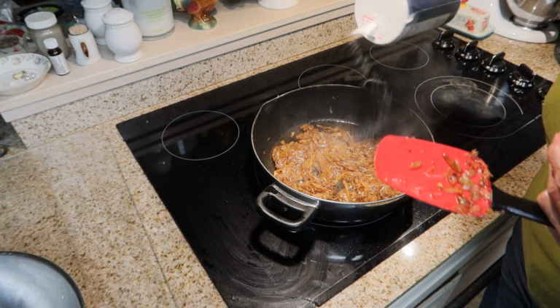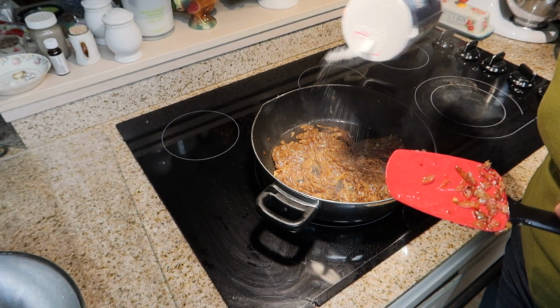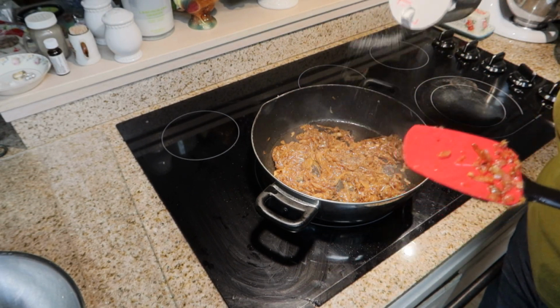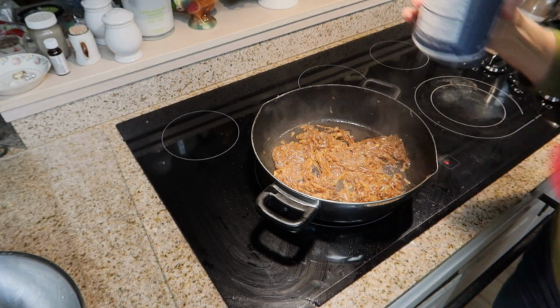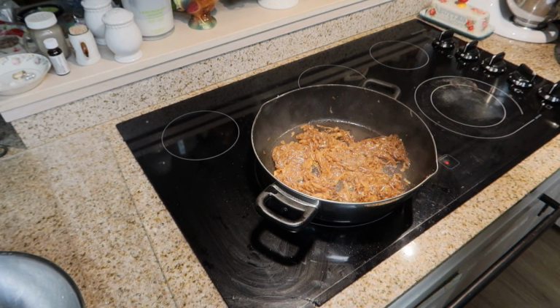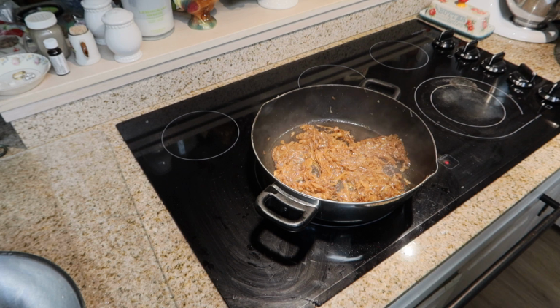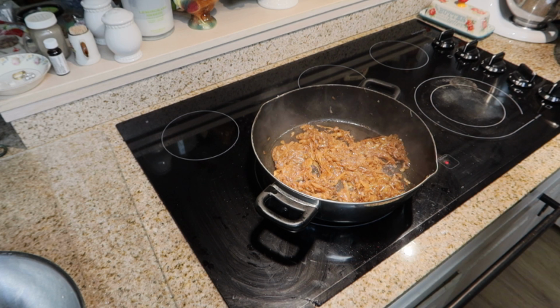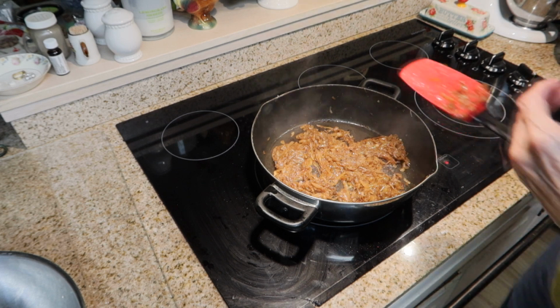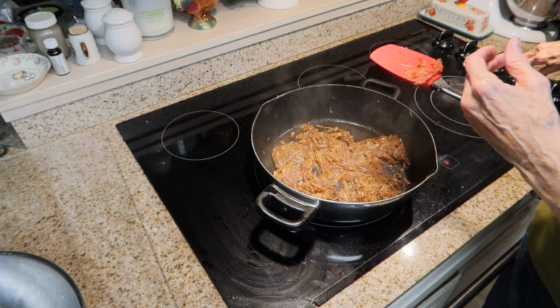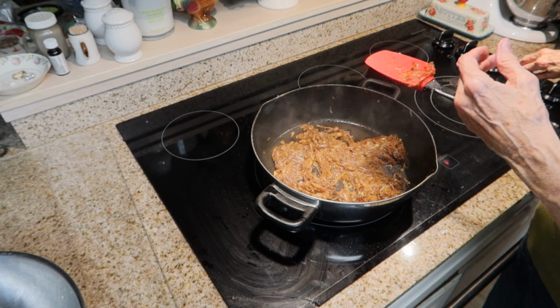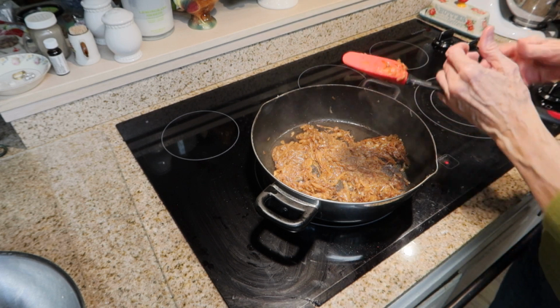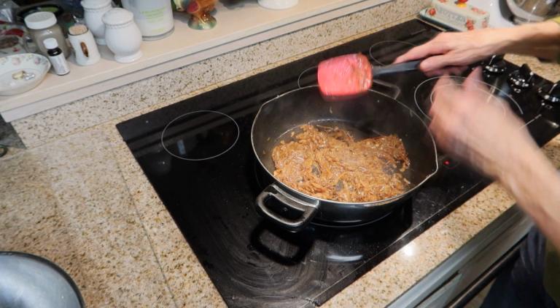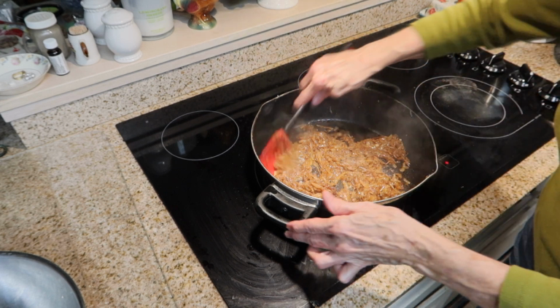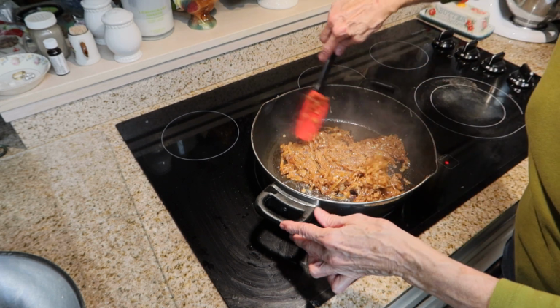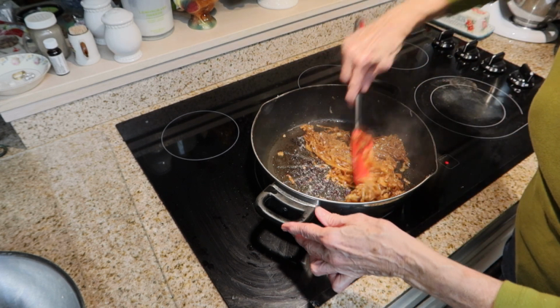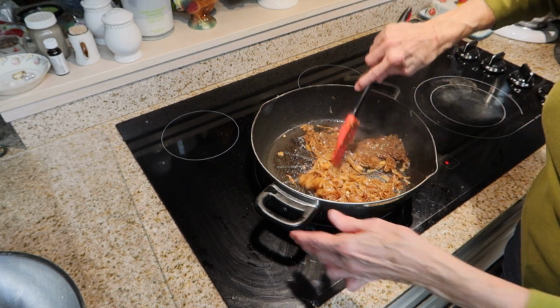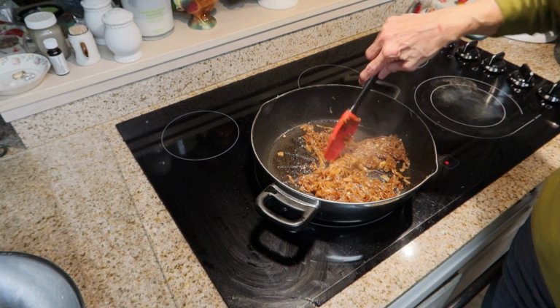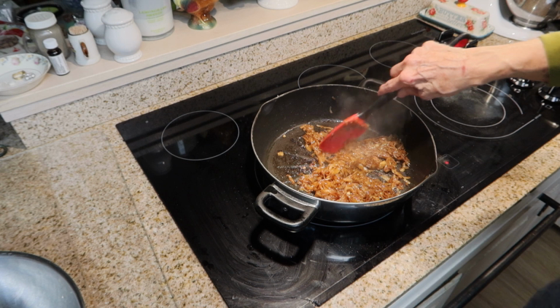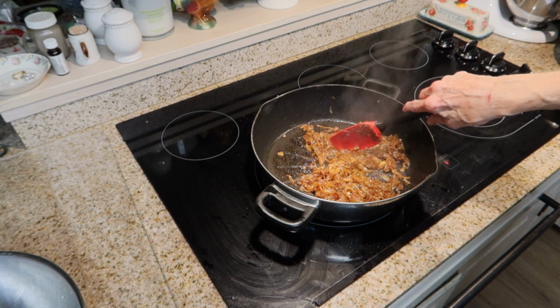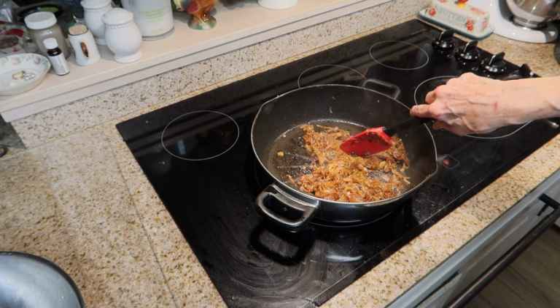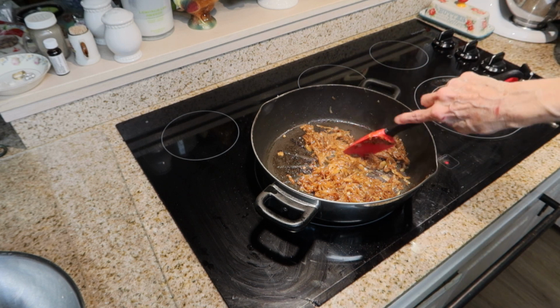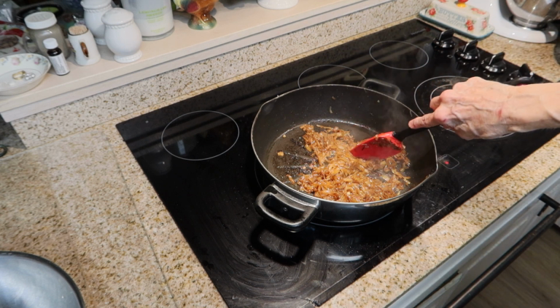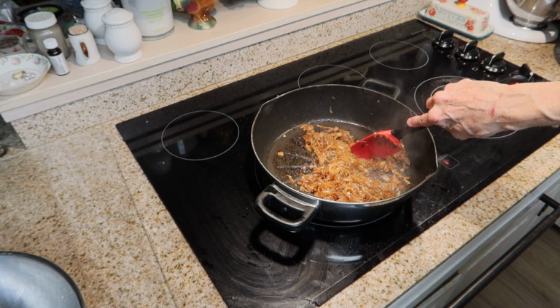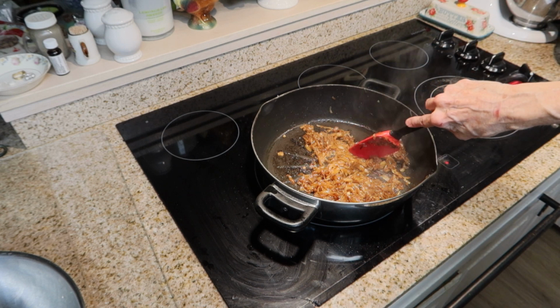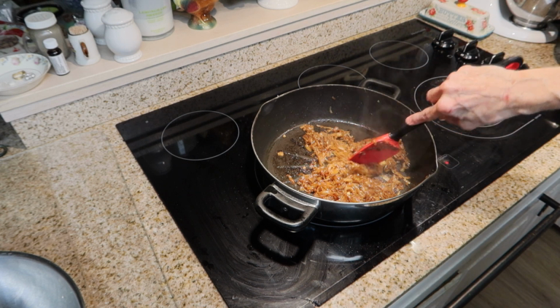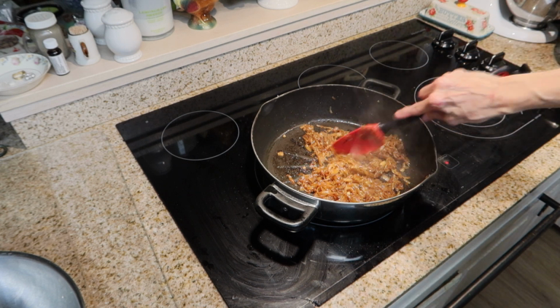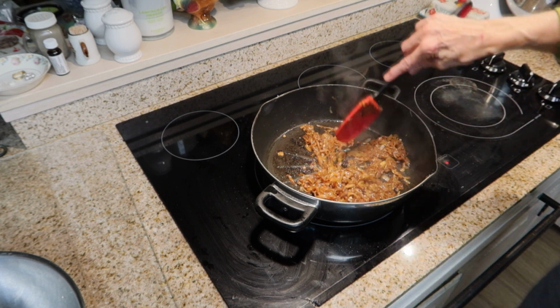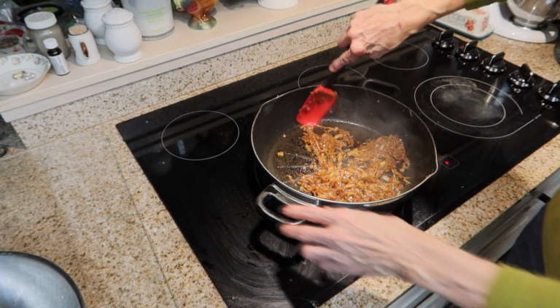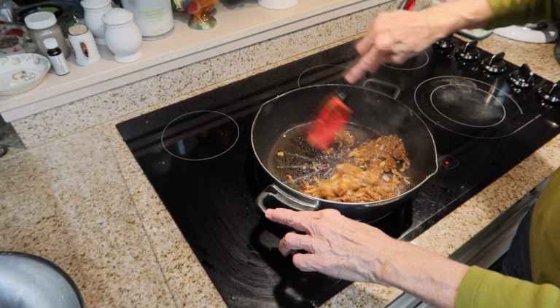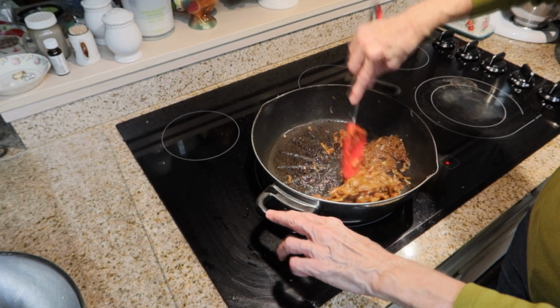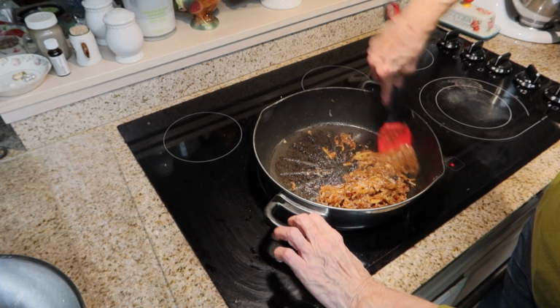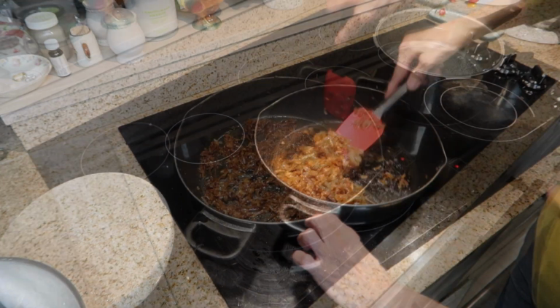At this point I'll add a little bit of salt. I will continue to cook them for 10 more minutes on medium or low heat, stirring occasionally to make sure the onions don't stick to the bottom of the pan or burn.